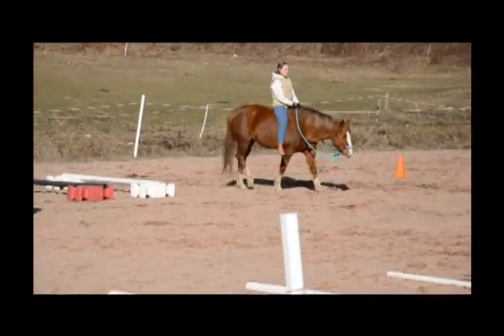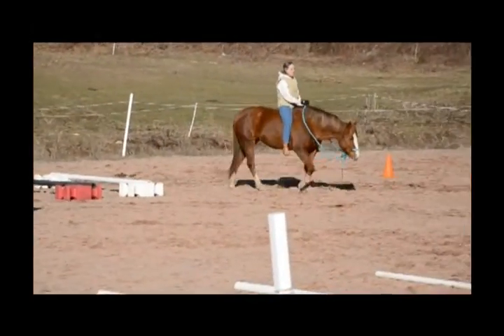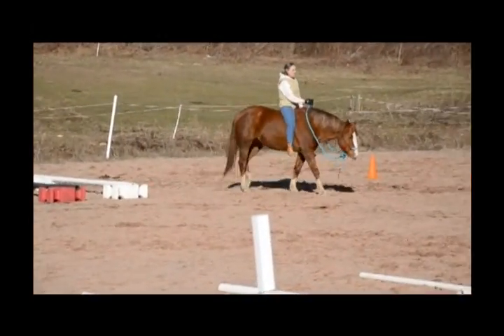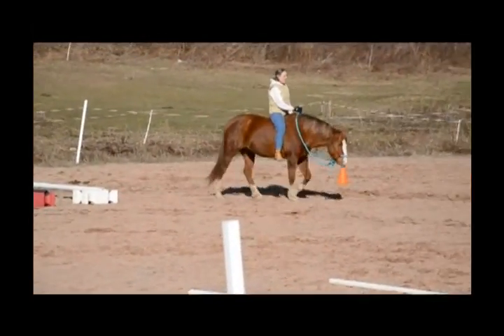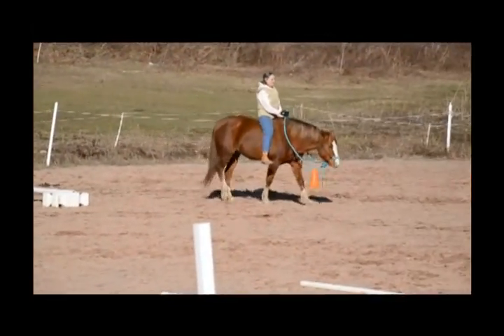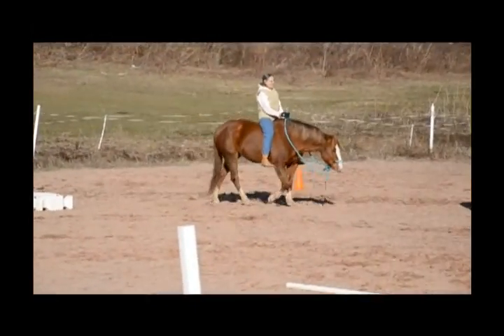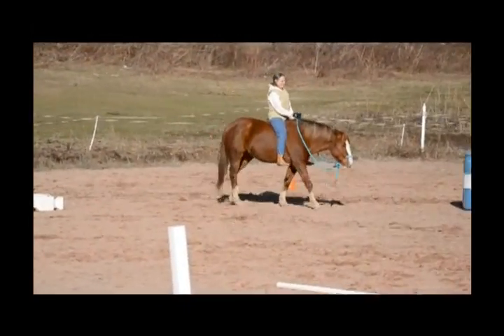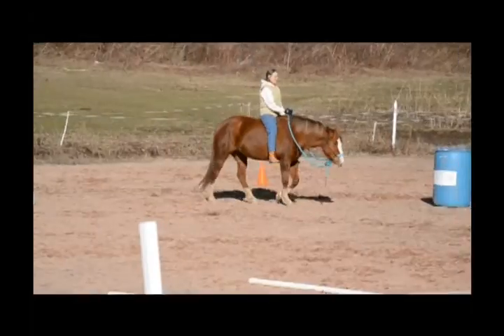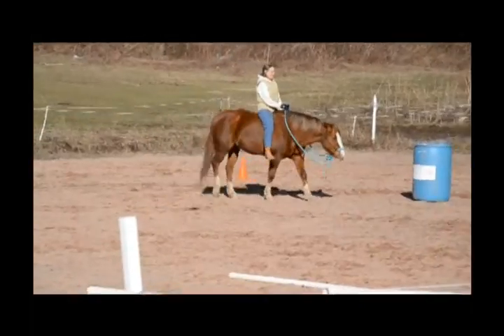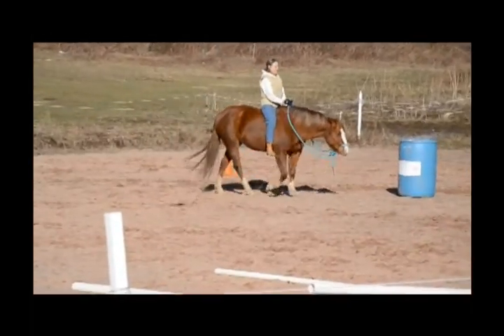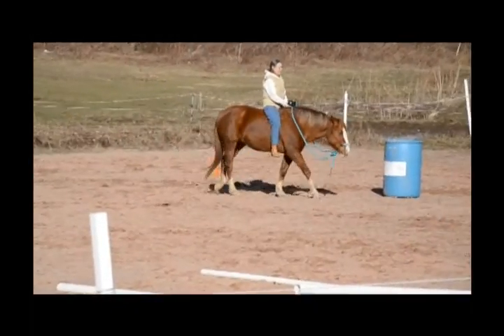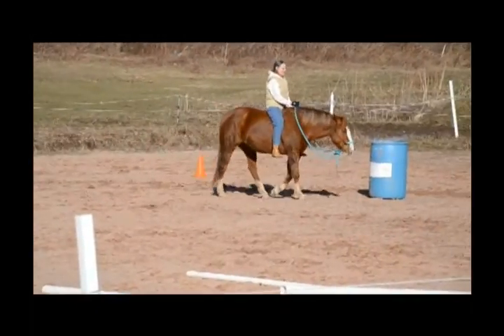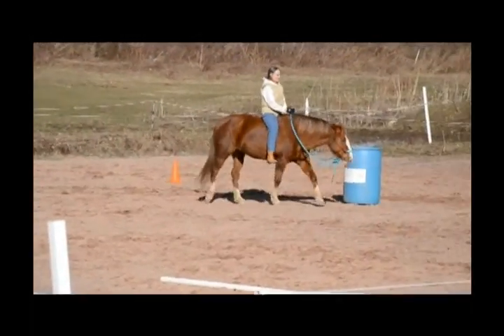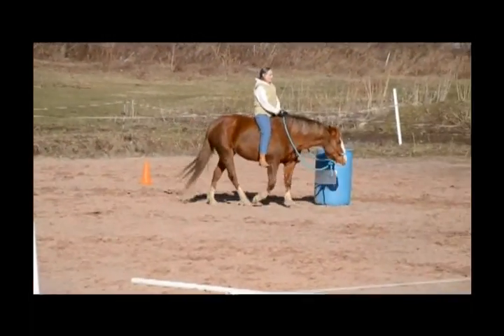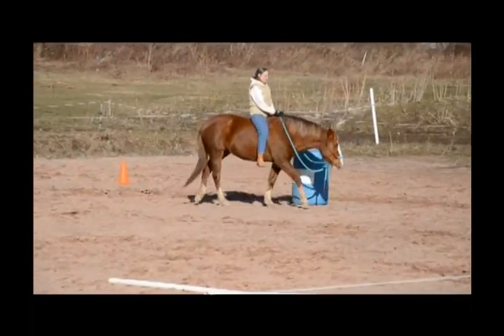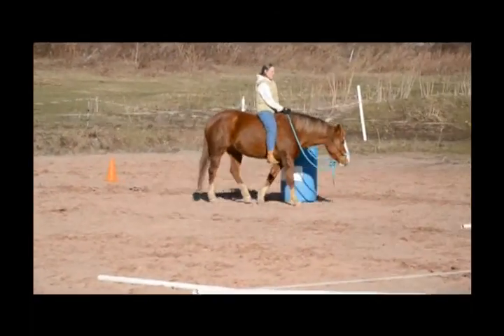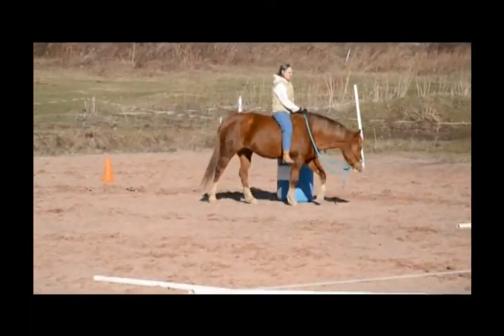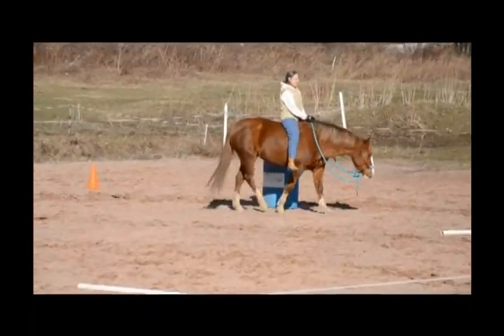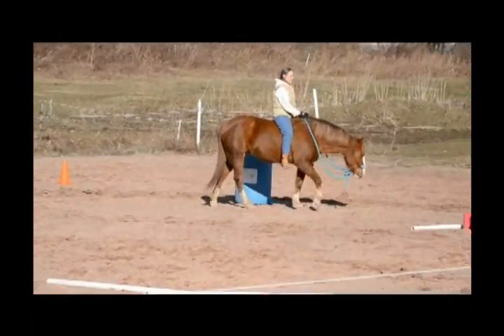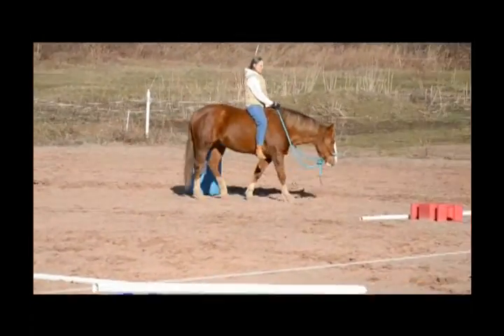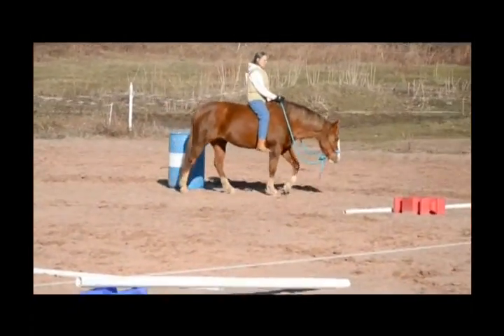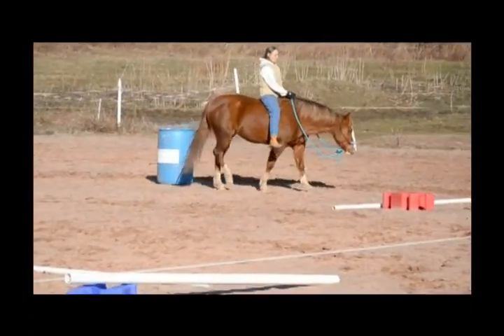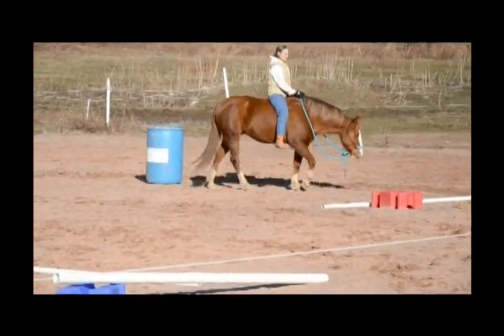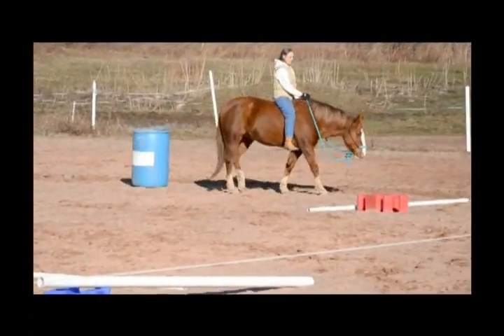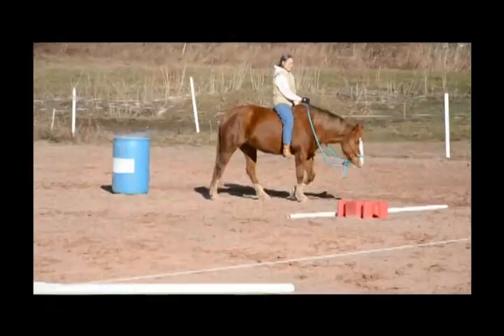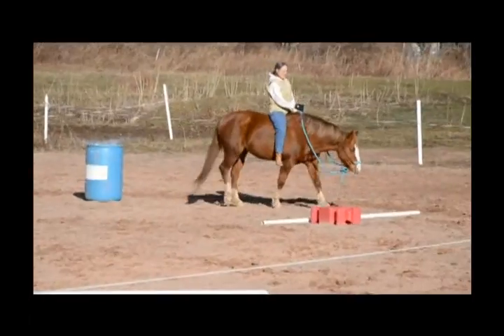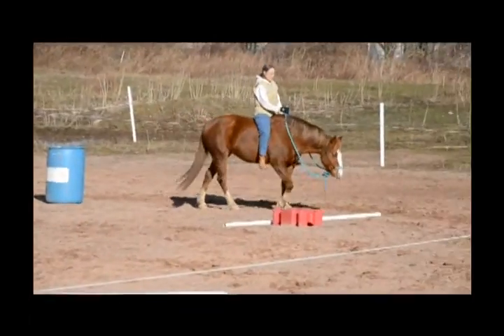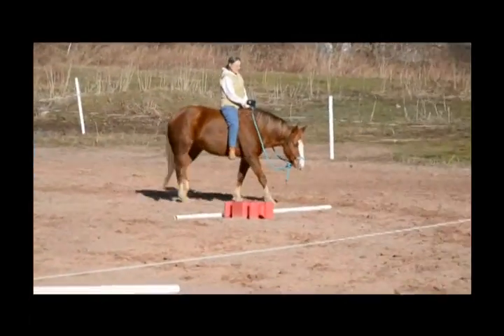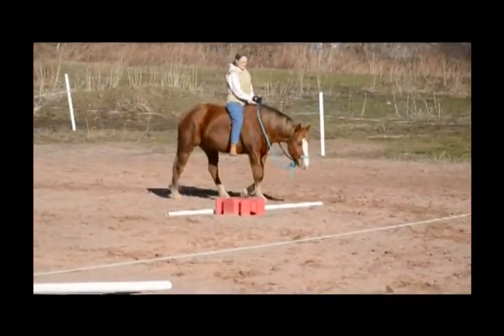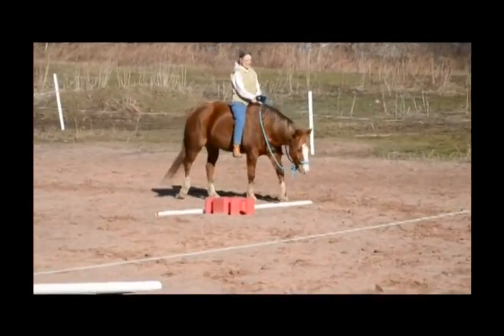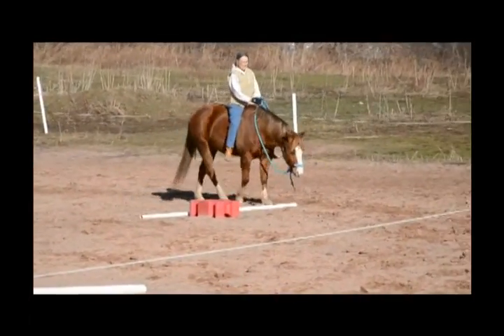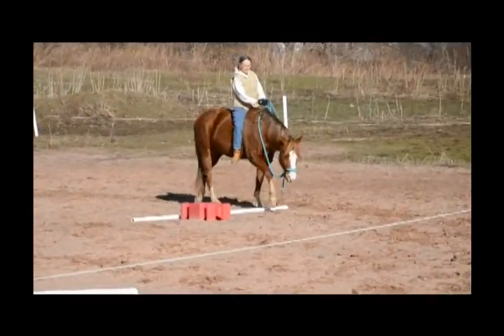I can feel it. Good. Now push her forward. You can alternate legs or just keep her up almost to a trot. I want that big forward walk.